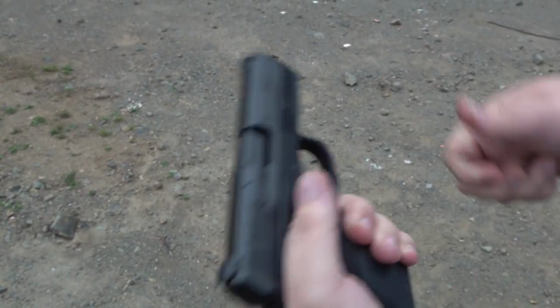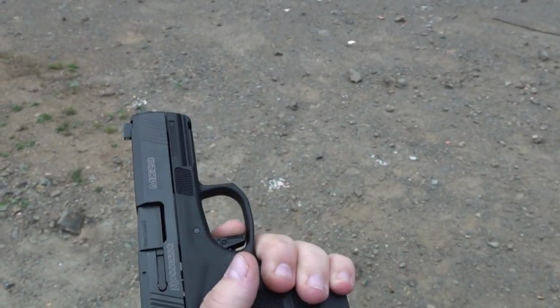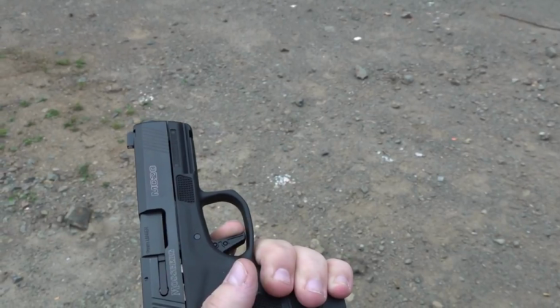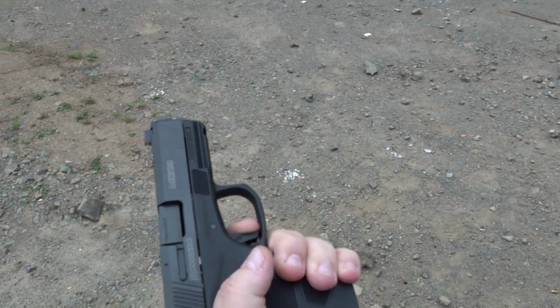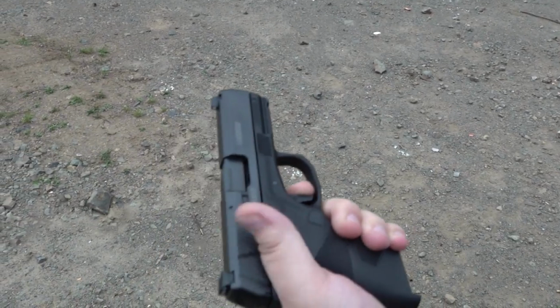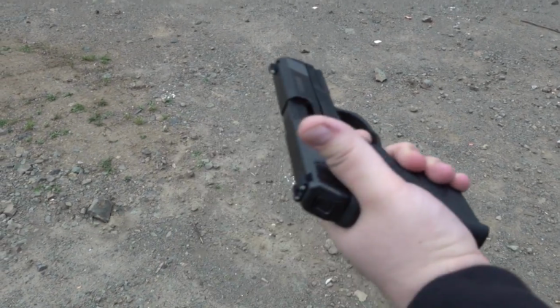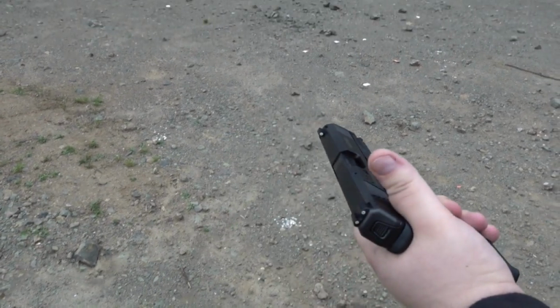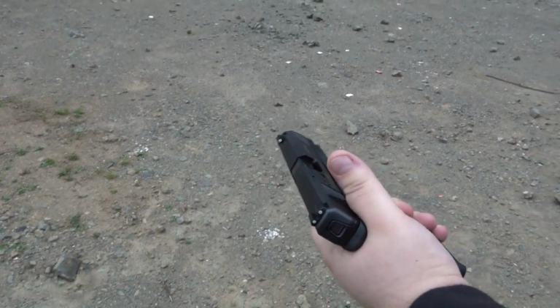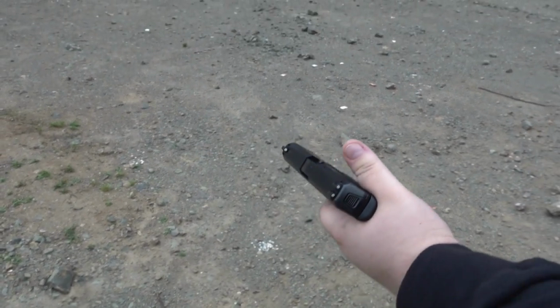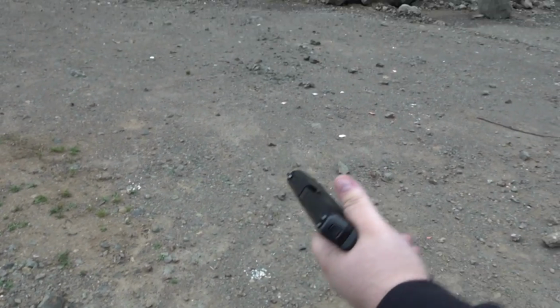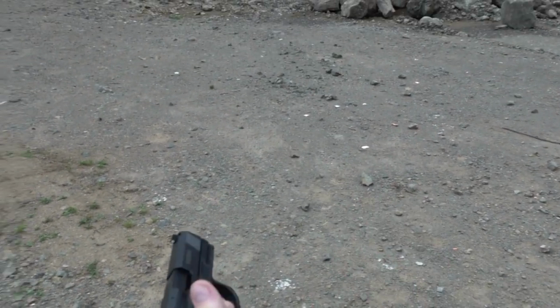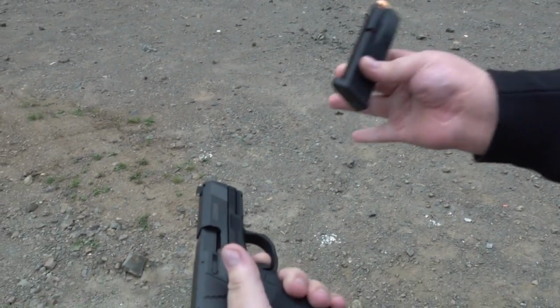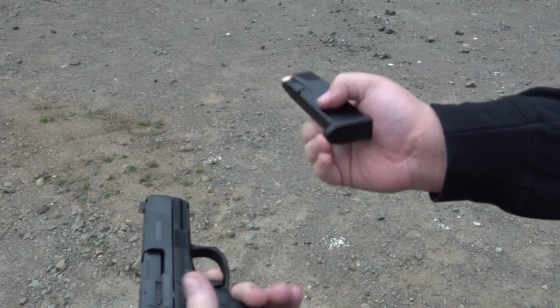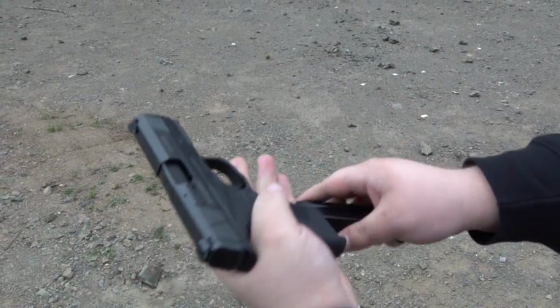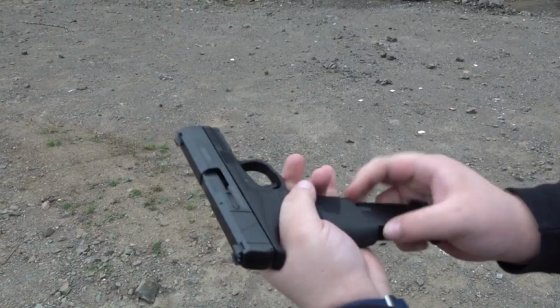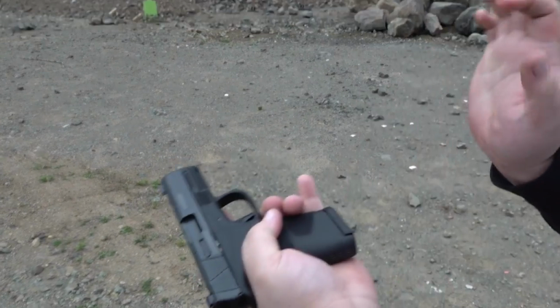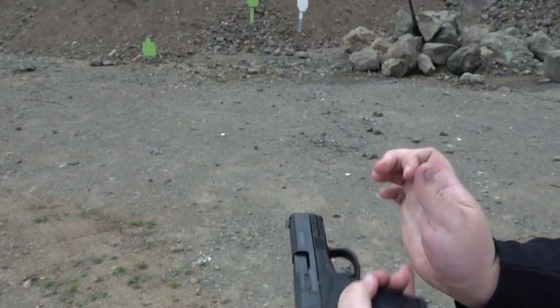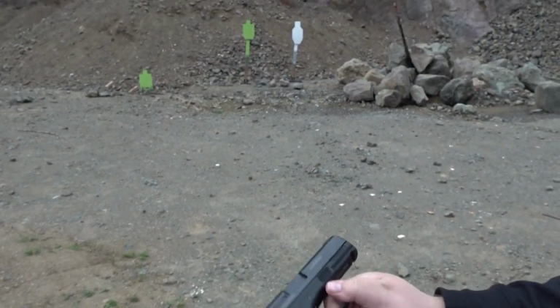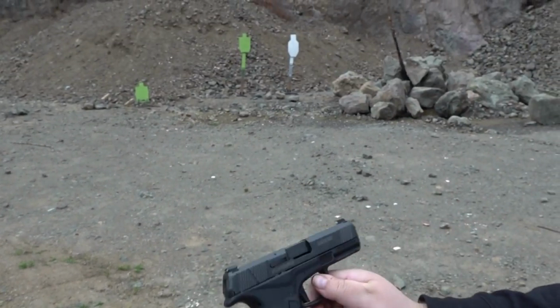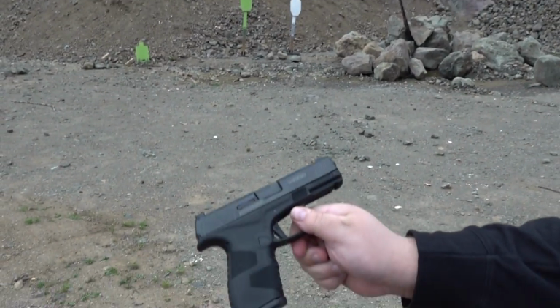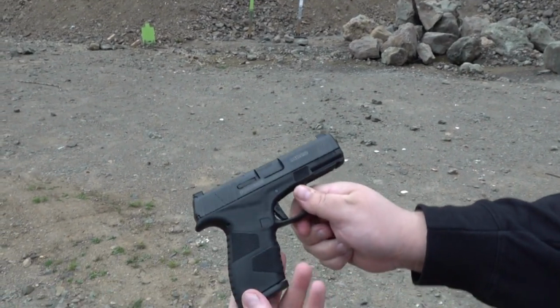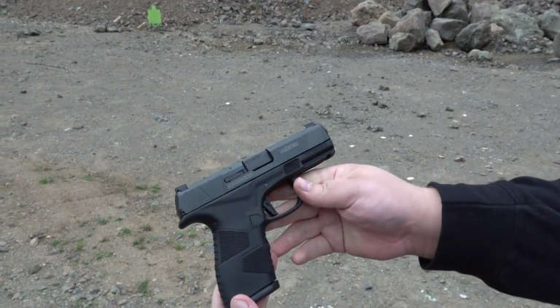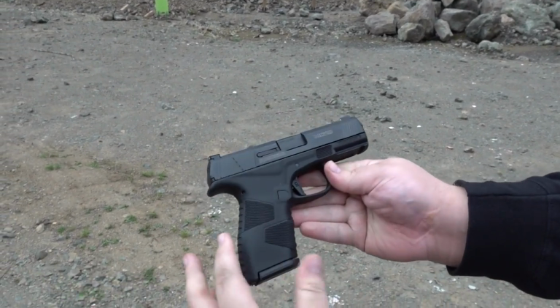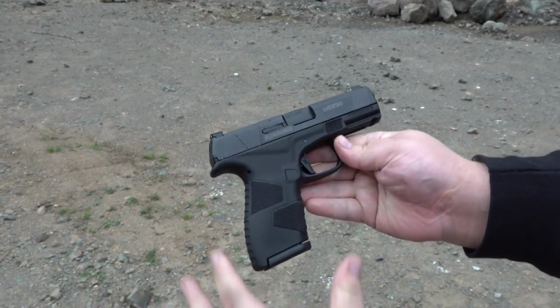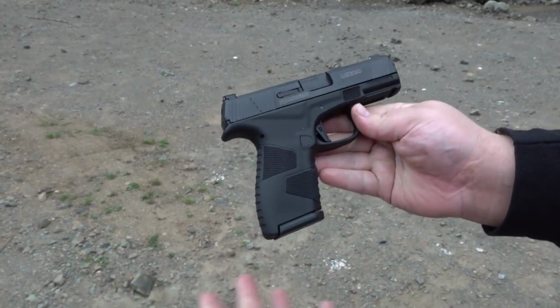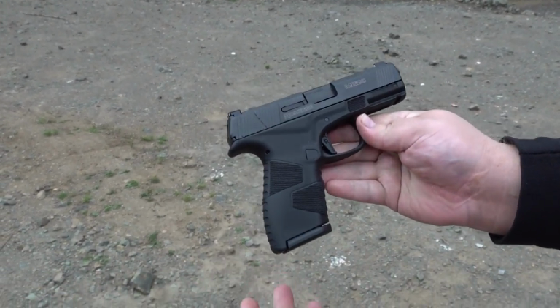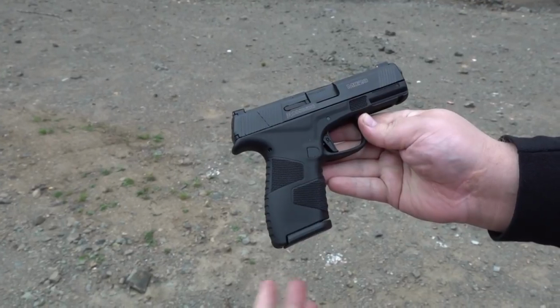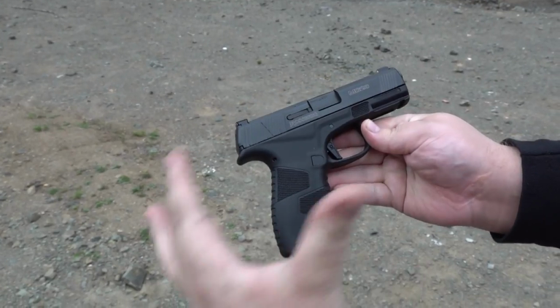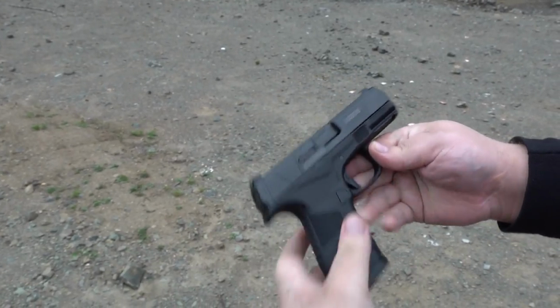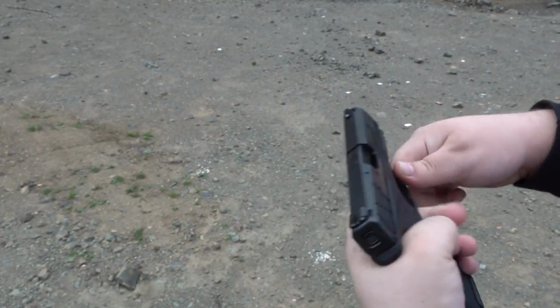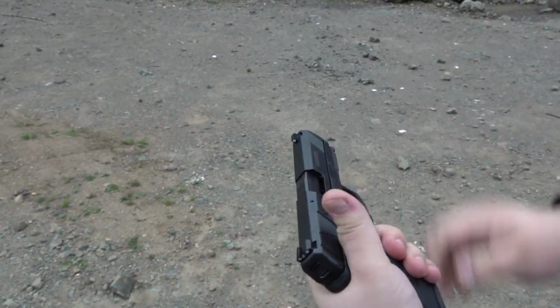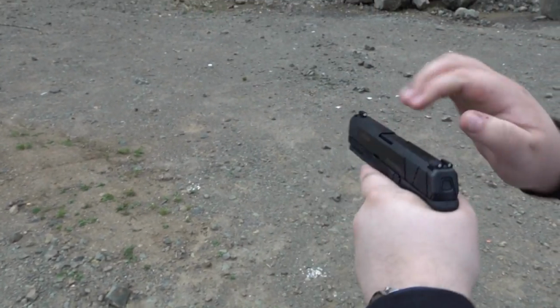The trigger's fantastic. Here's the reset. Let's see how this thing shoots. Loading the flush fit 13-round mag first — it has almost a Glock 19 profile to it overall as far as size, with a four-inch barrel on it.